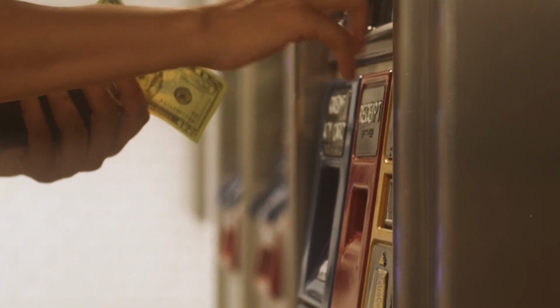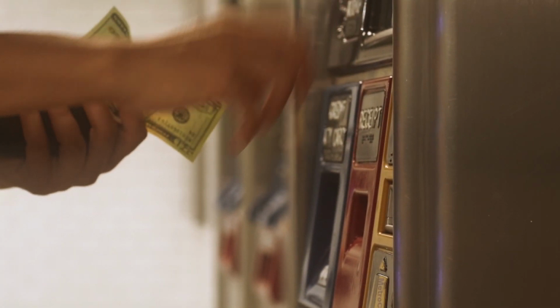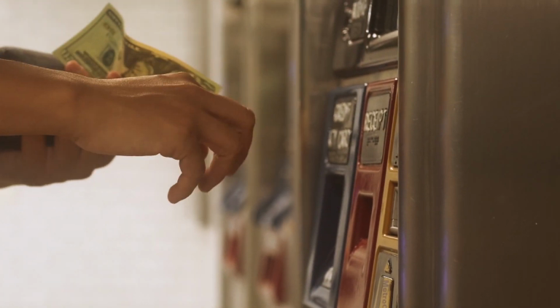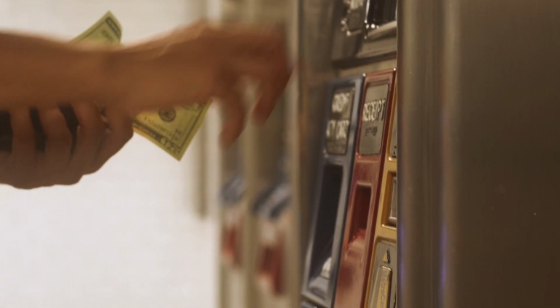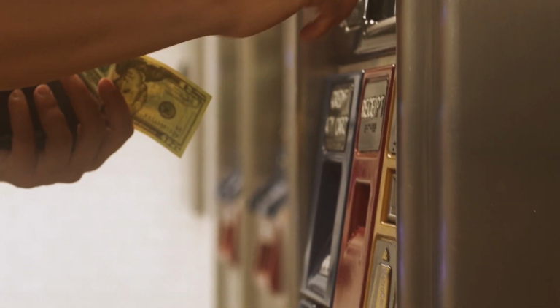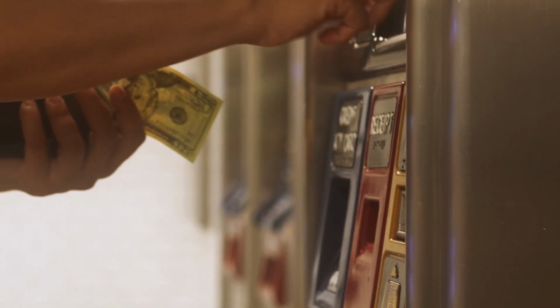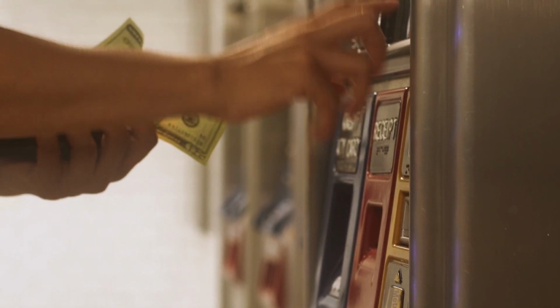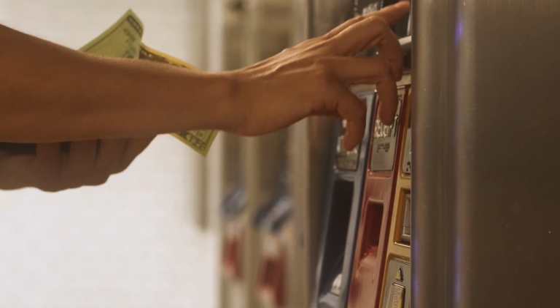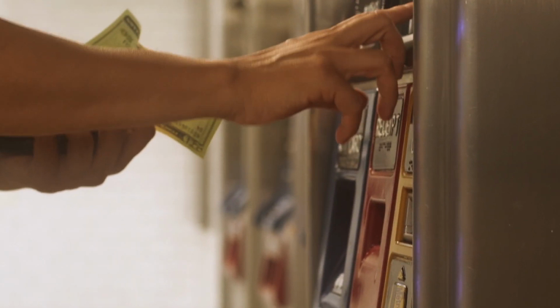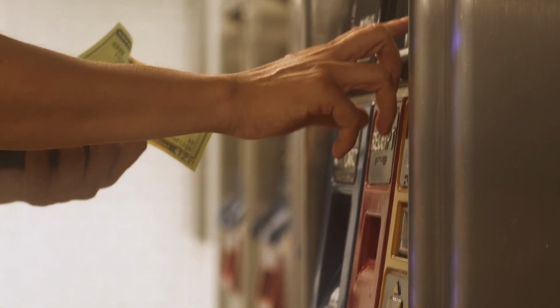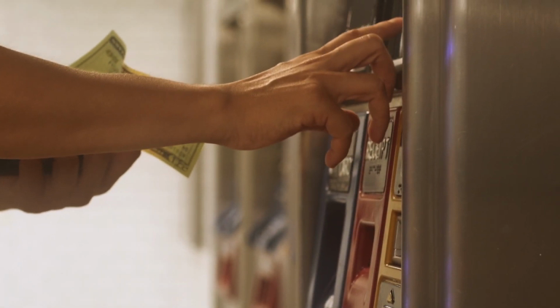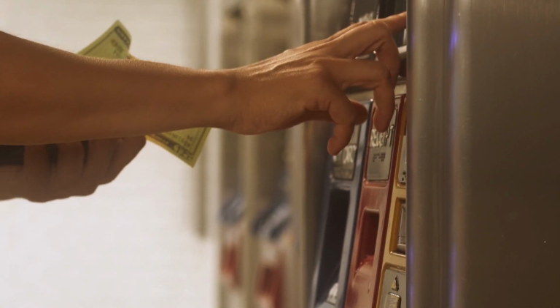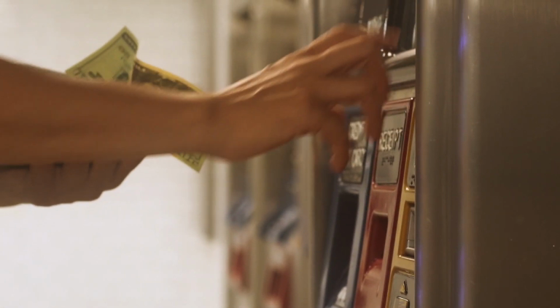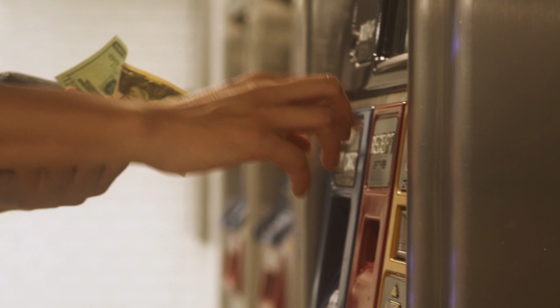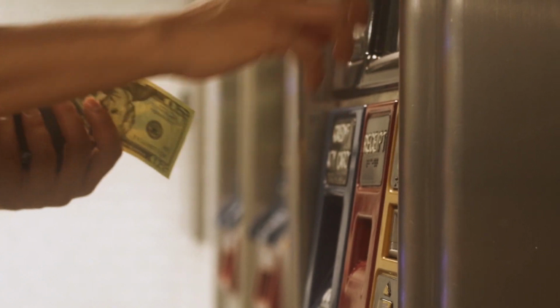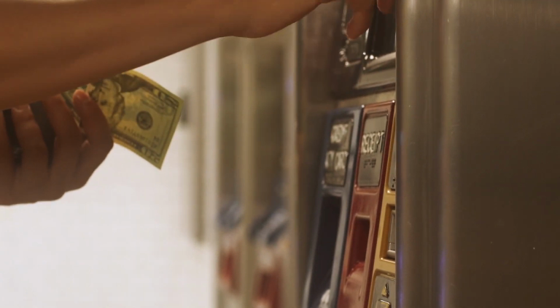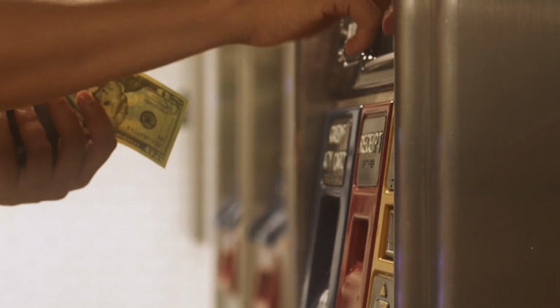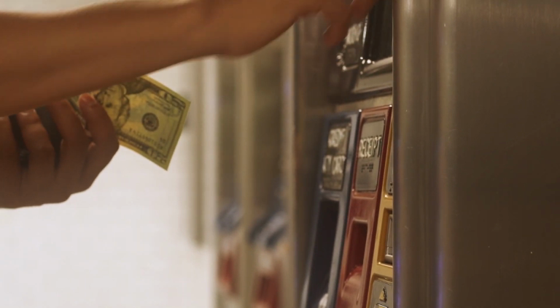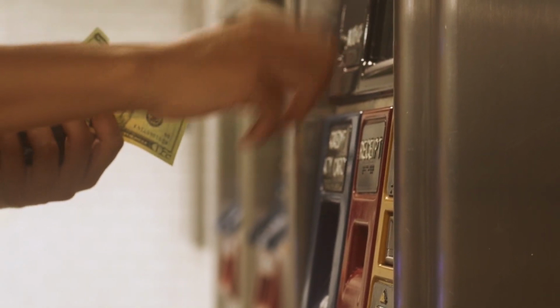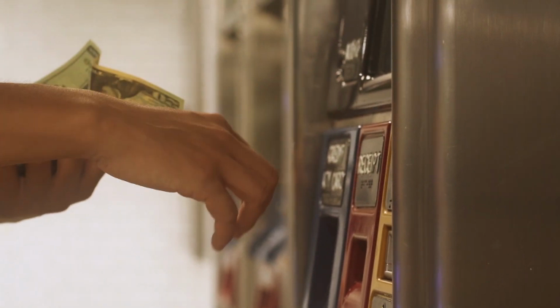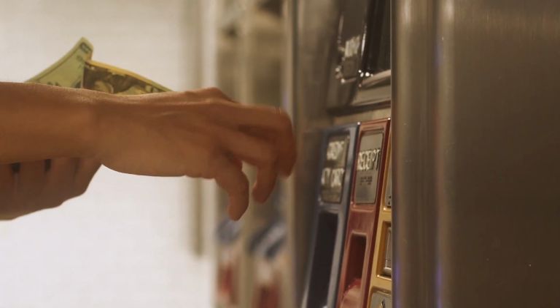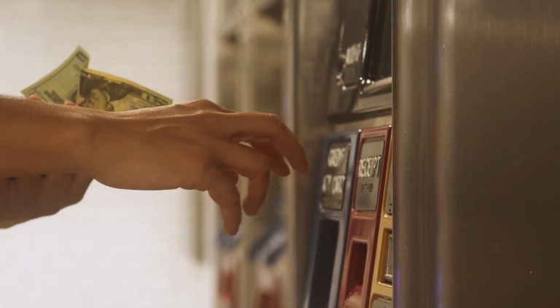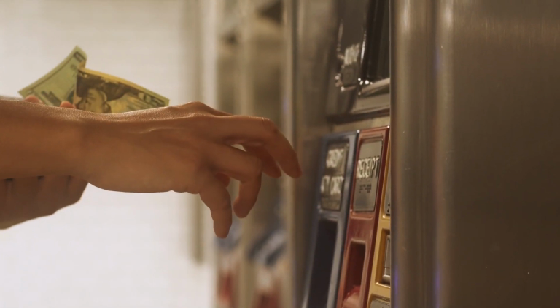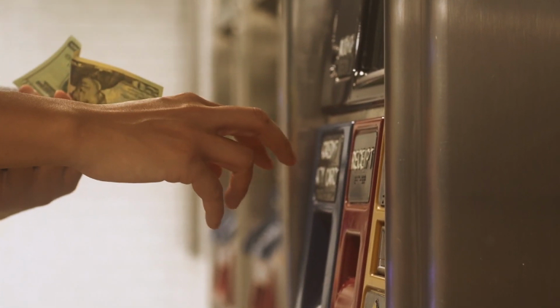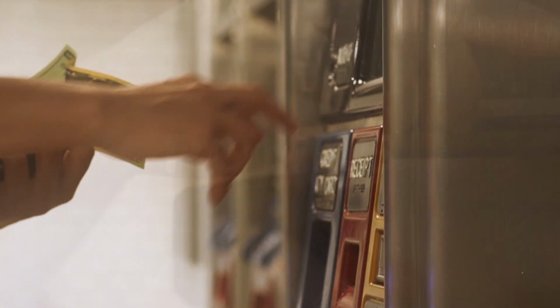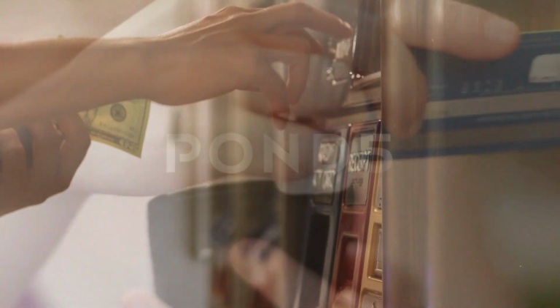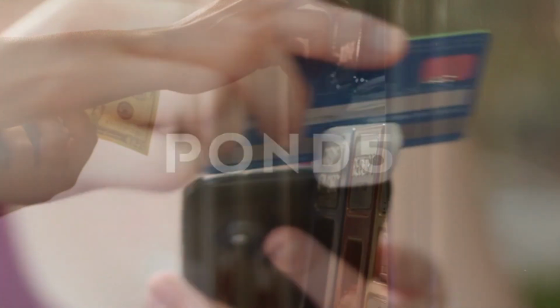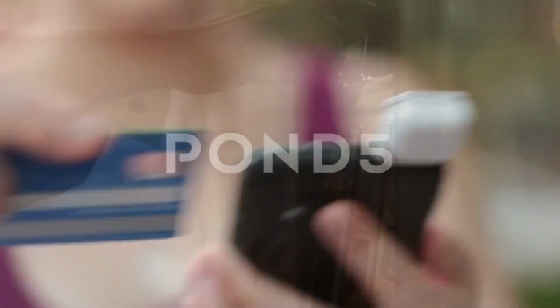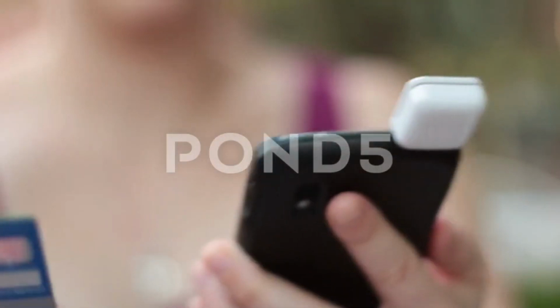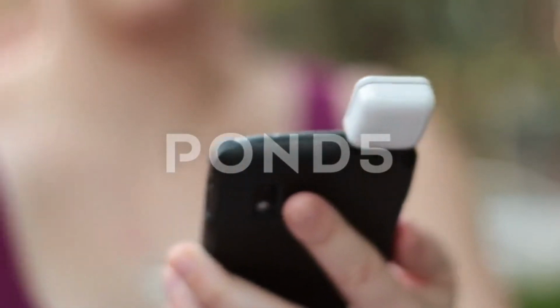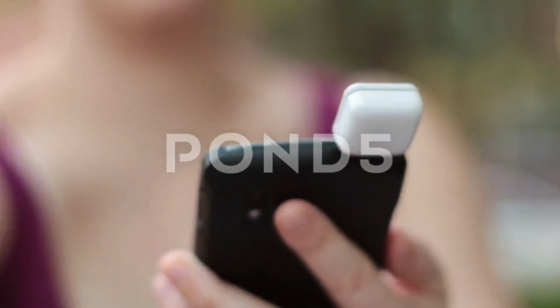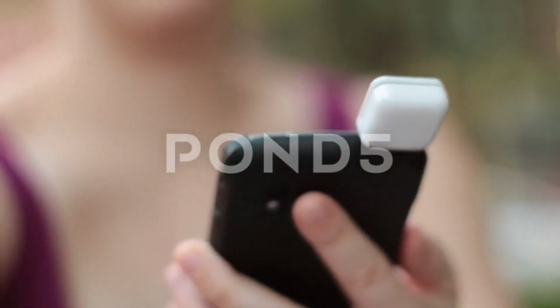Cash. Cards. Wallets. These have been our tools for transactions. But imagine a world where all of these are obsolete.